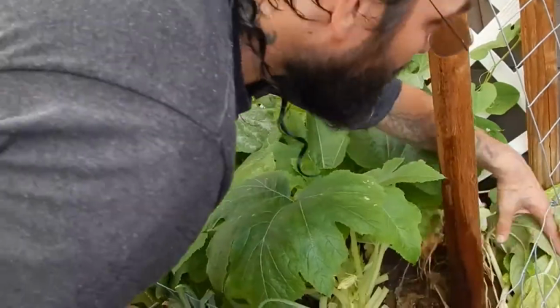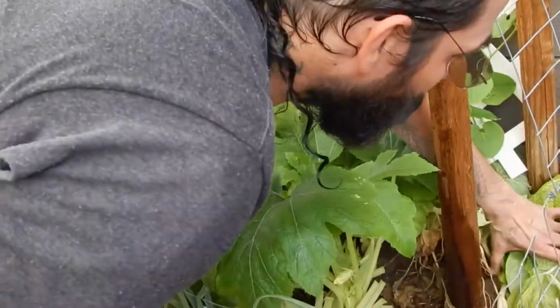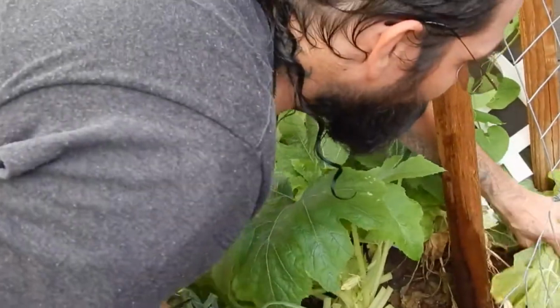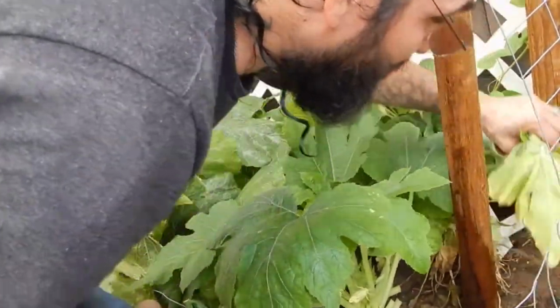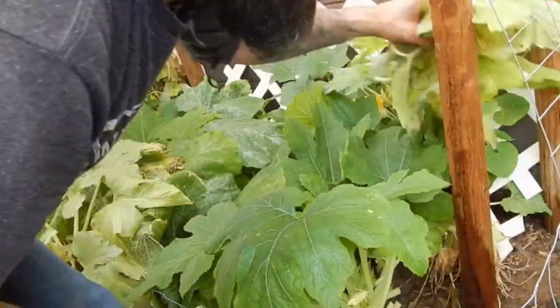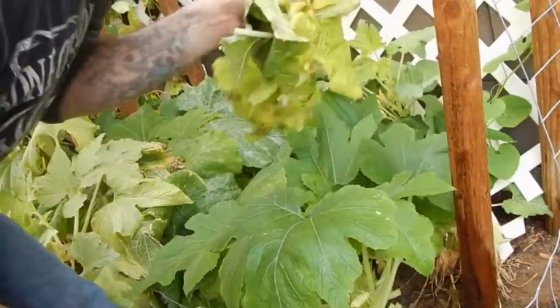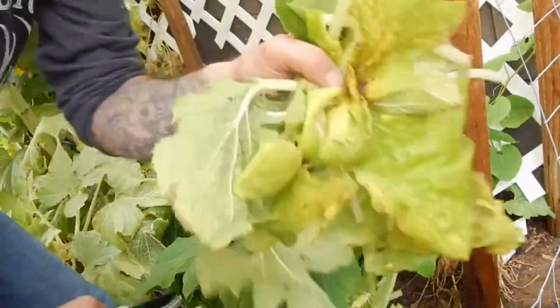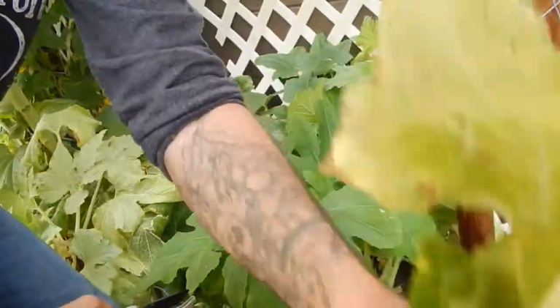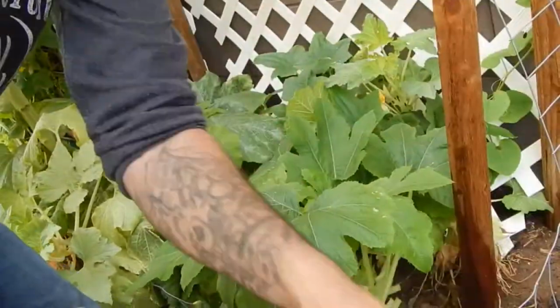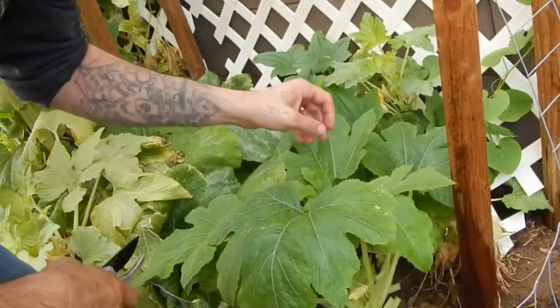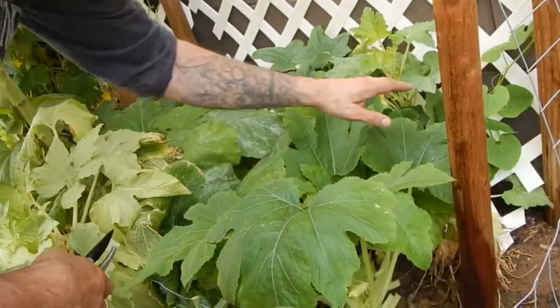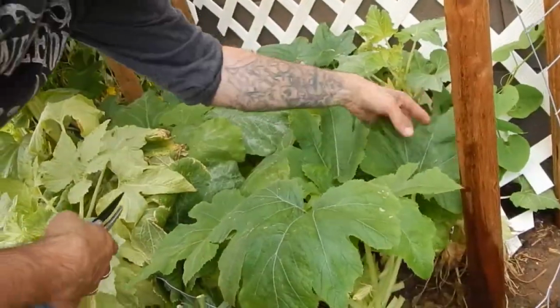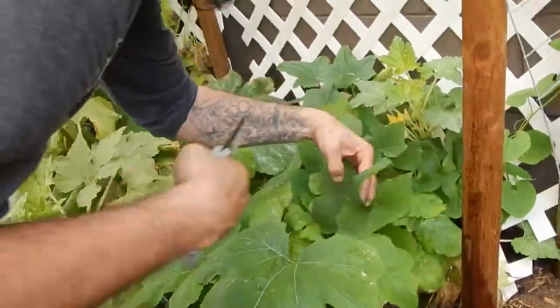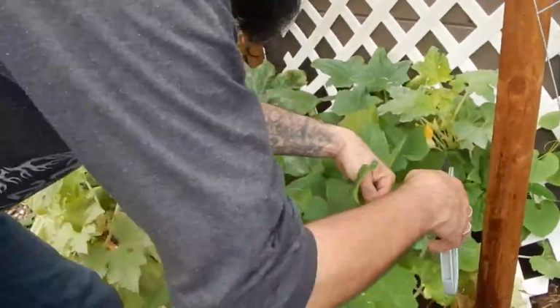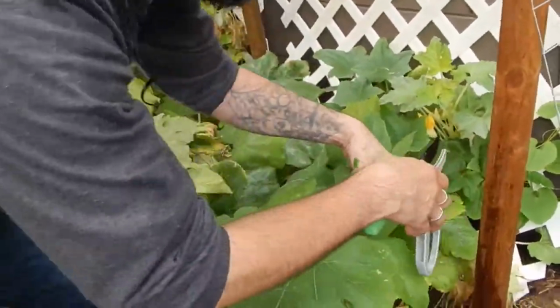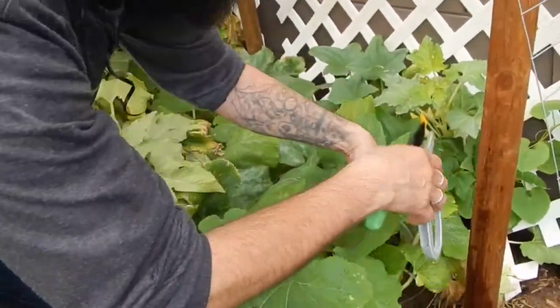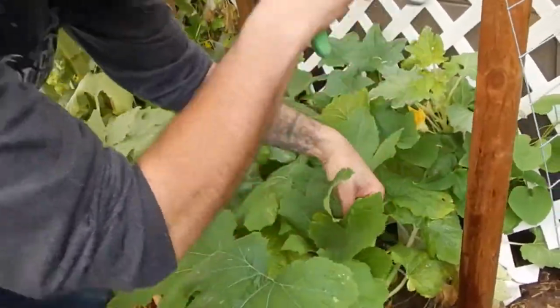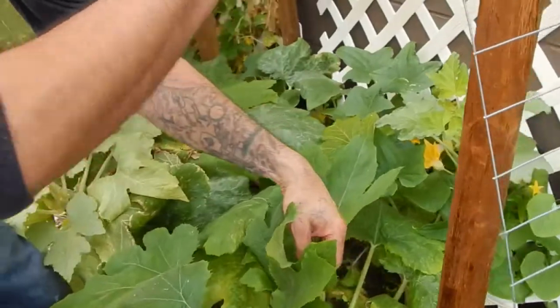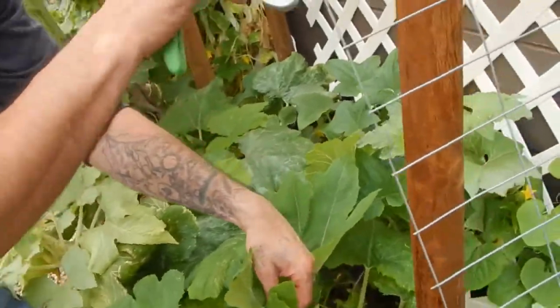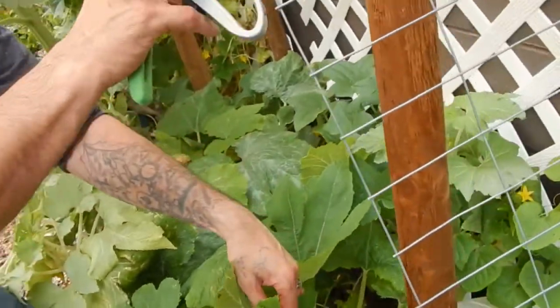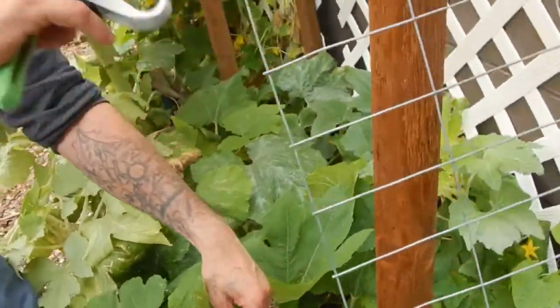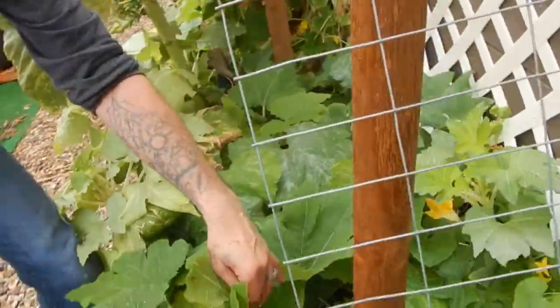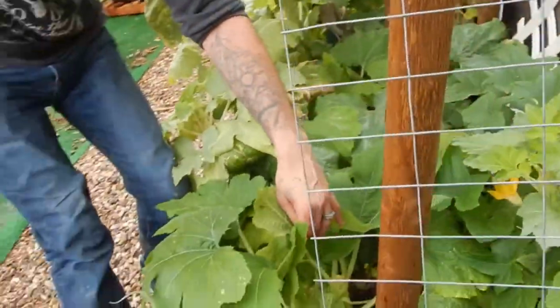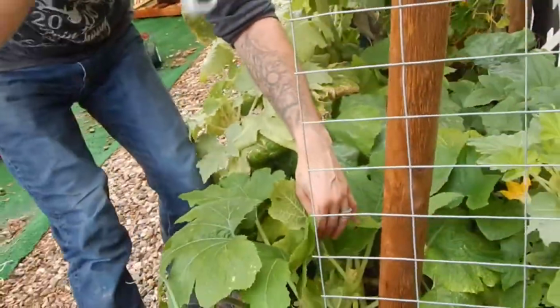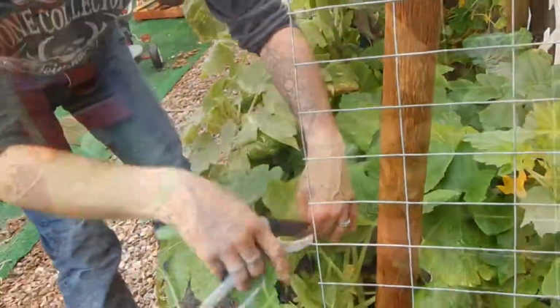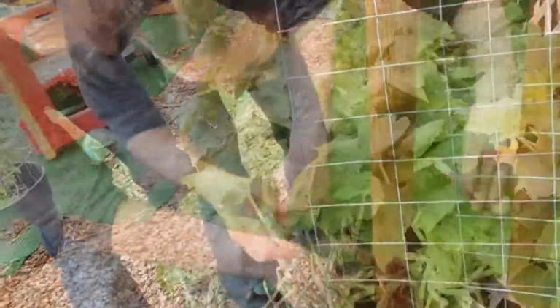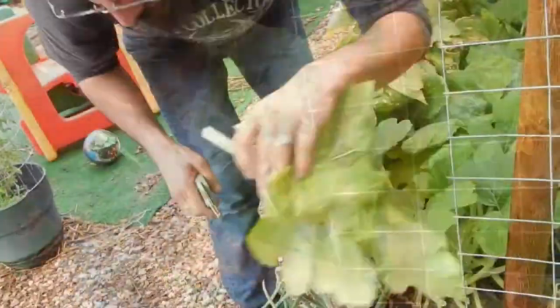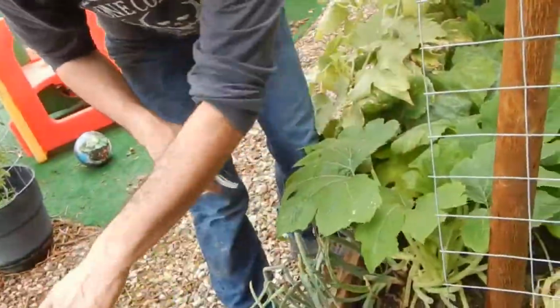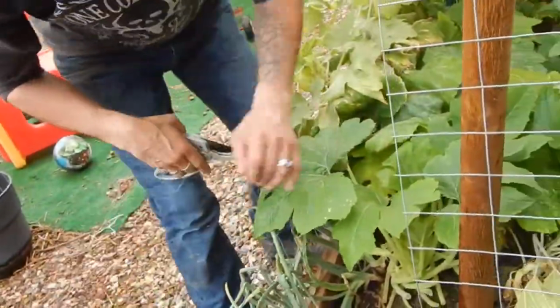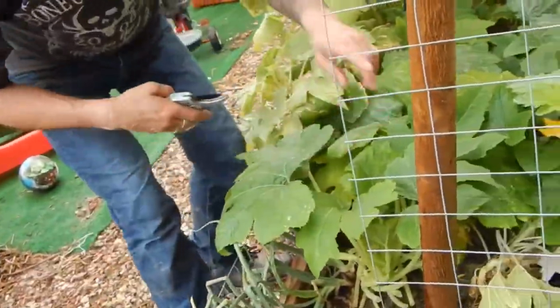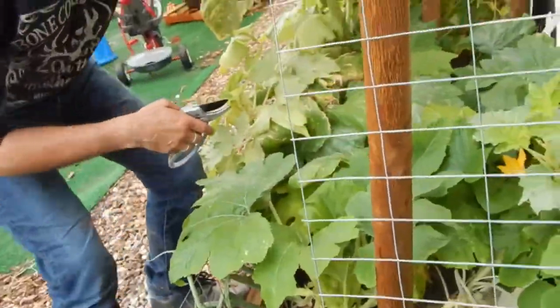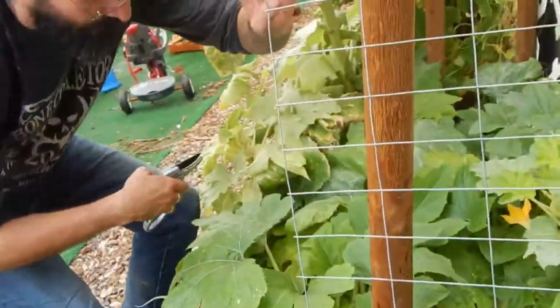Looks like we got some dead stuff. I think that's what I trimmed off yesterday out here. Ouch - watch out for this stuff. Watch out for the sharp bits.